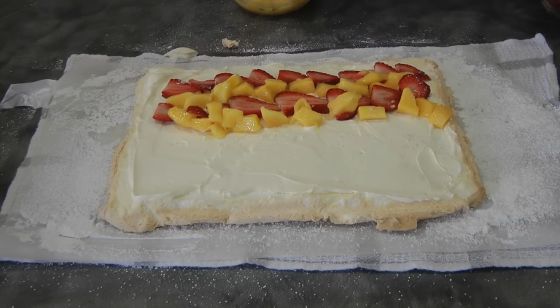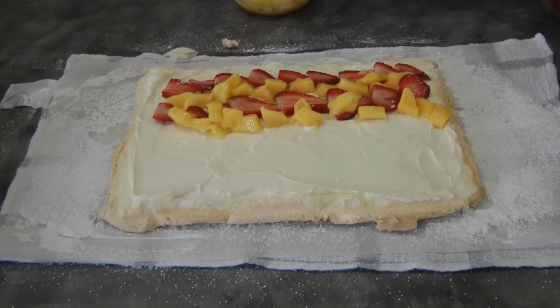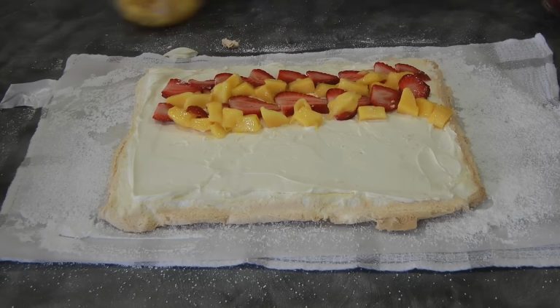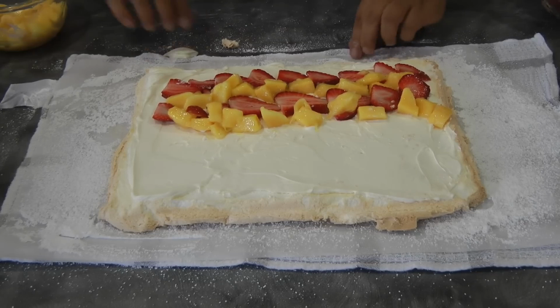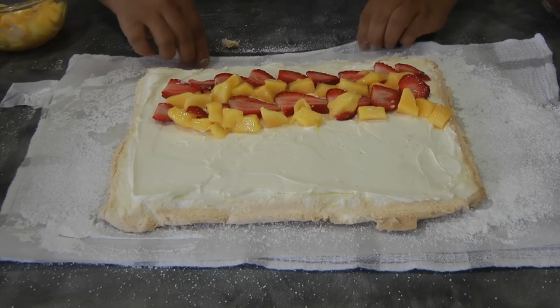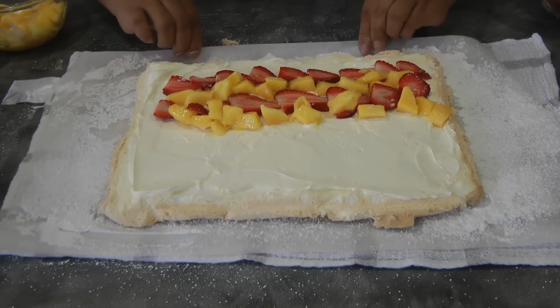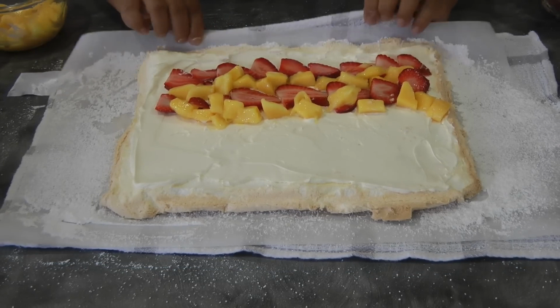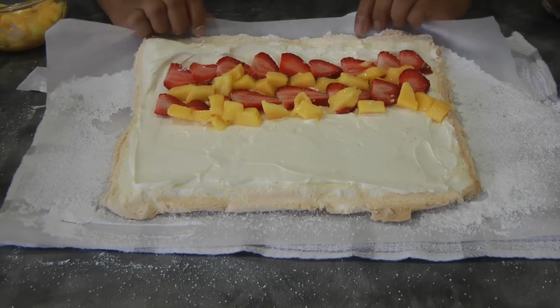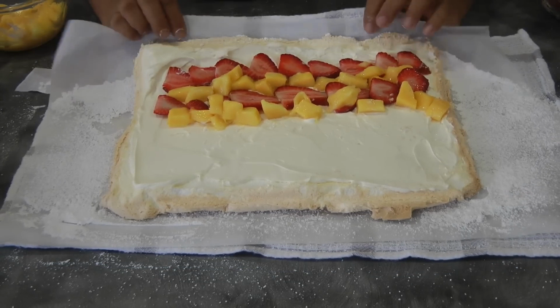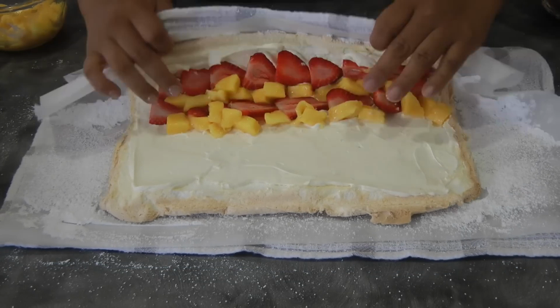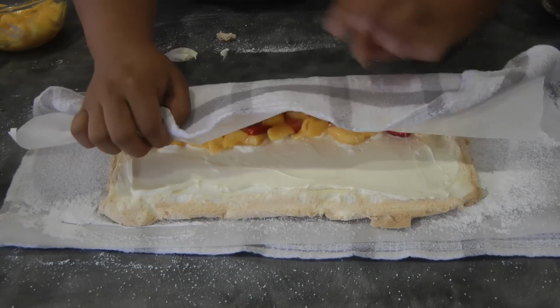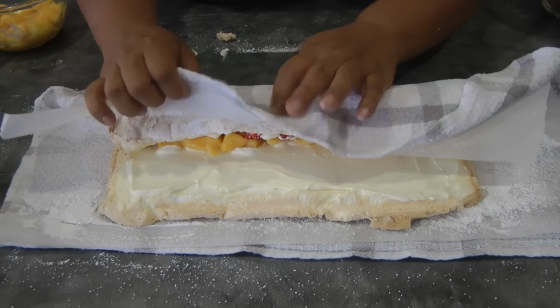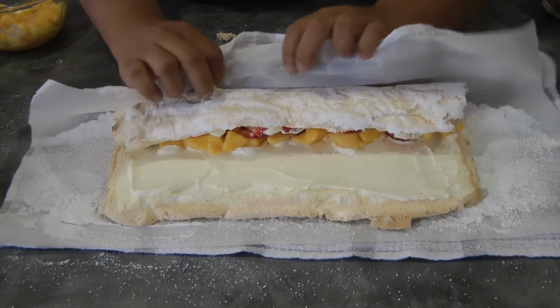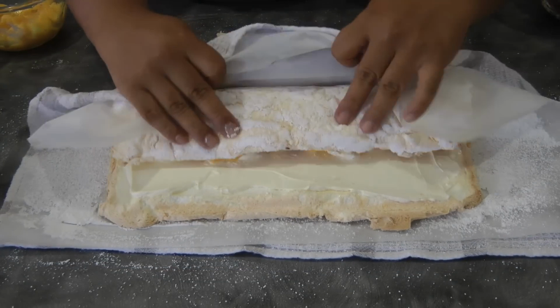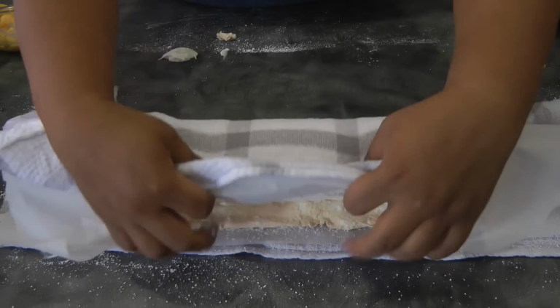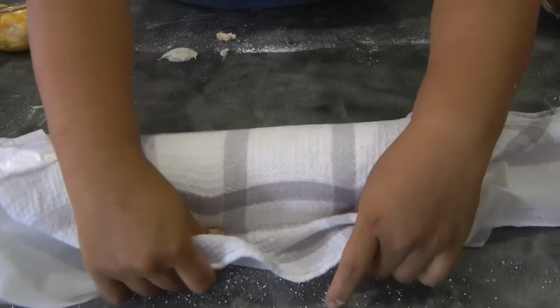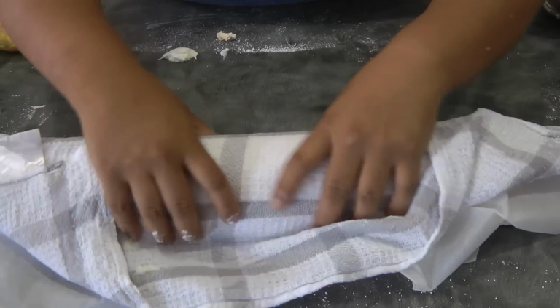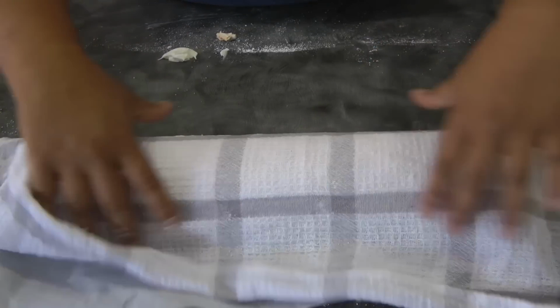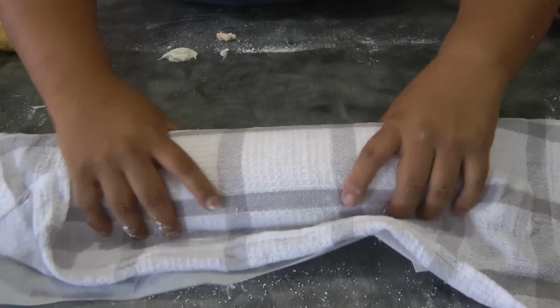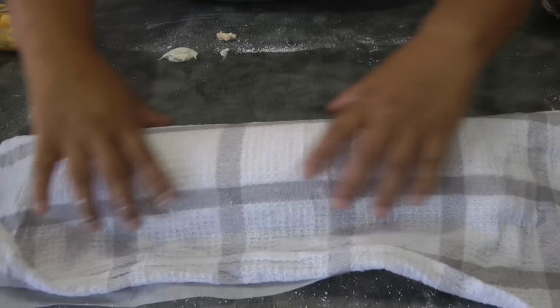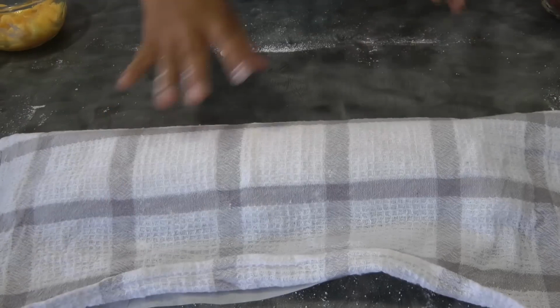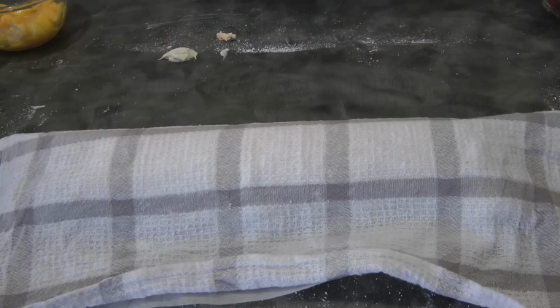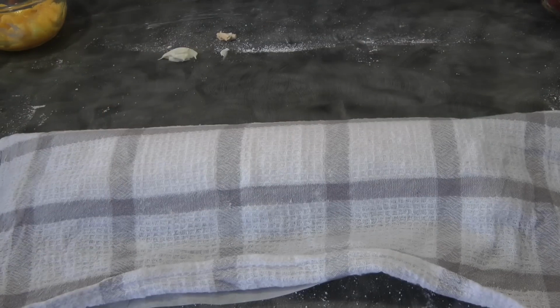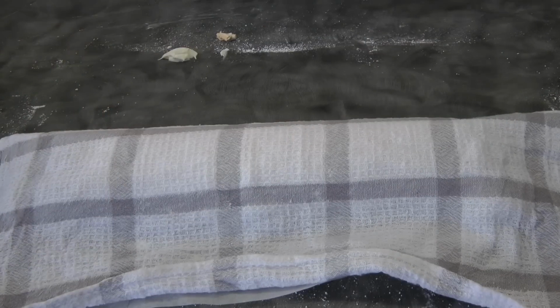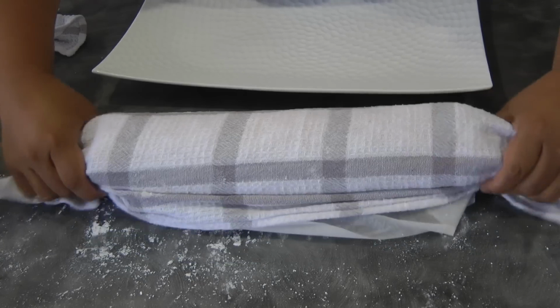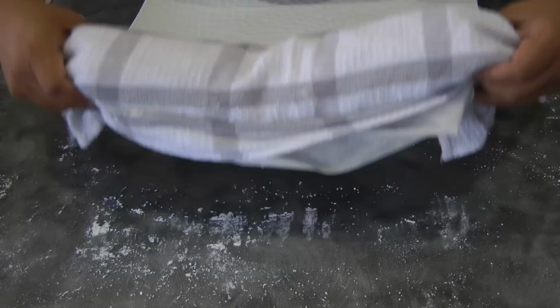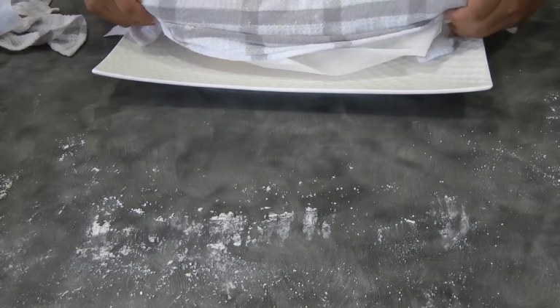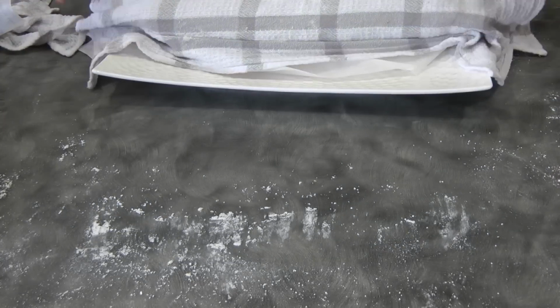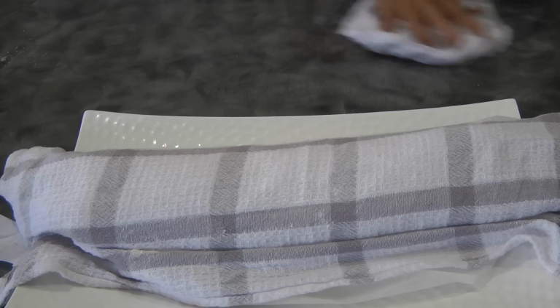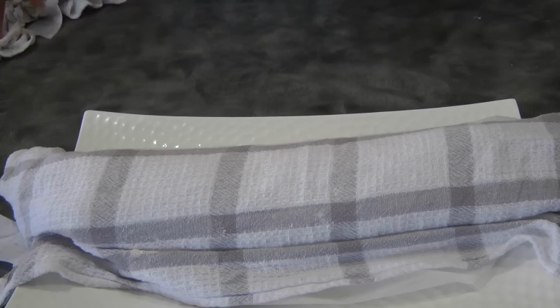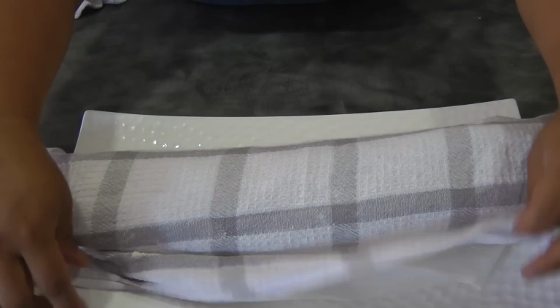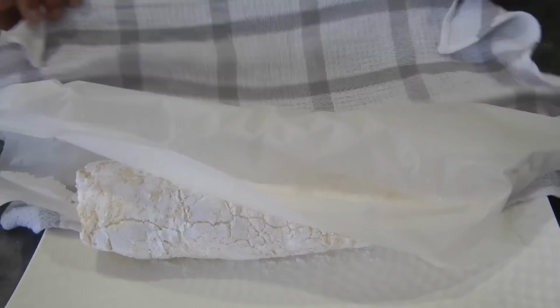Then I will roll this on the long side in a Swiss roll style, just like so. Transfer it onto a cake platter.